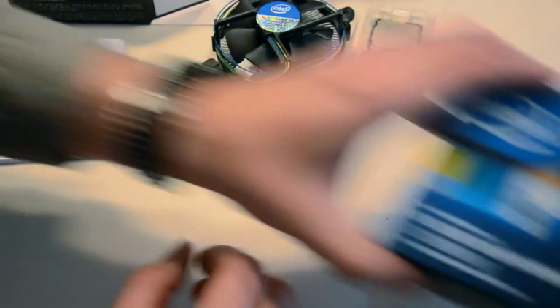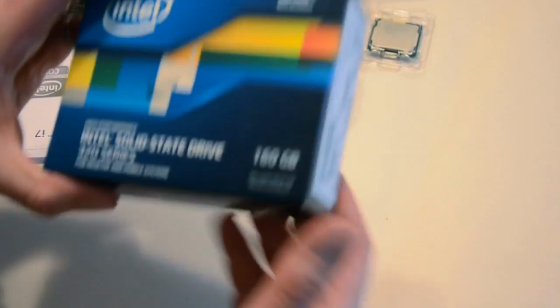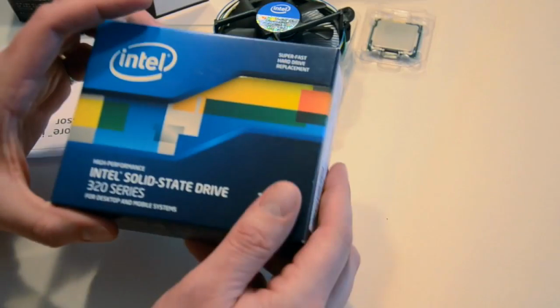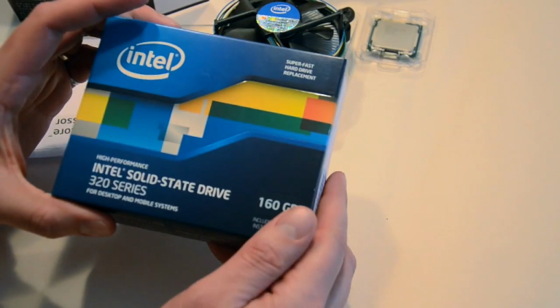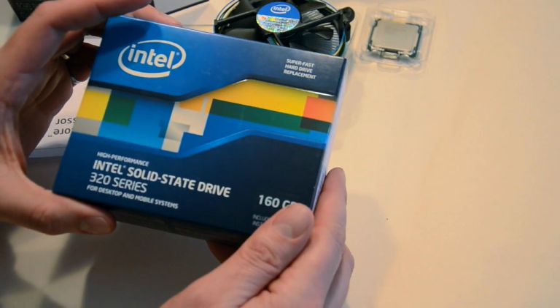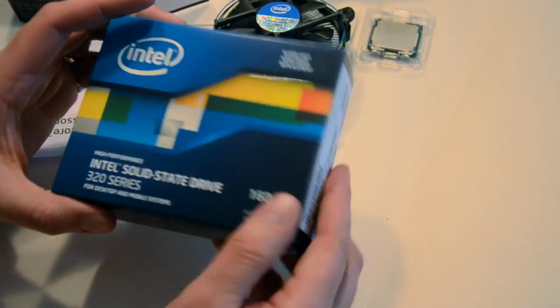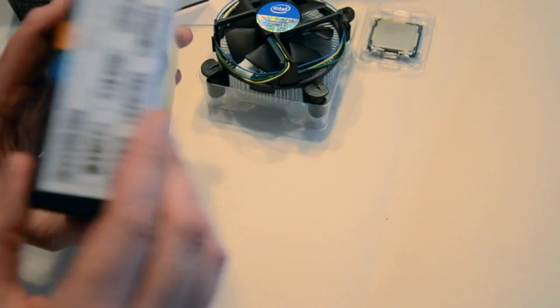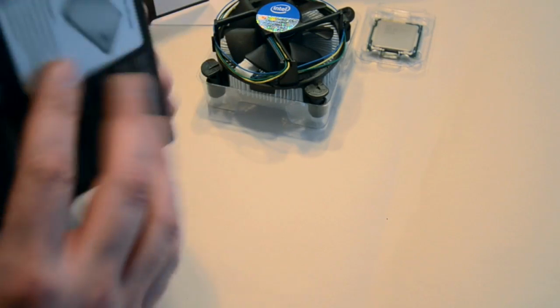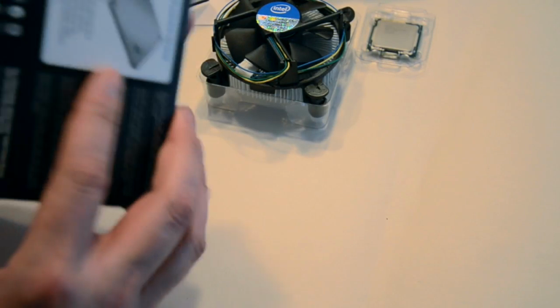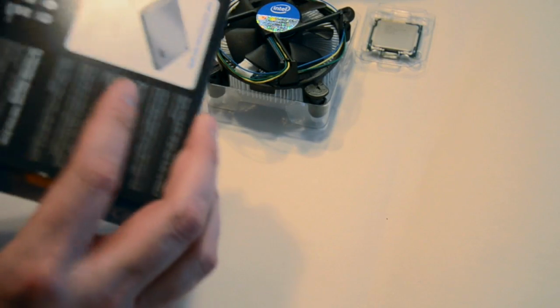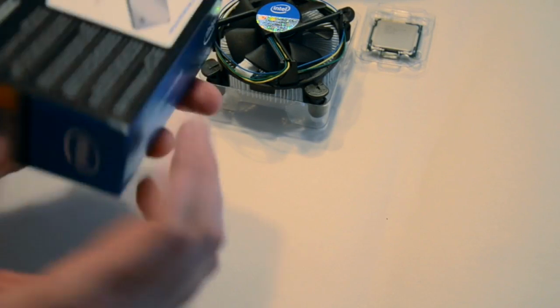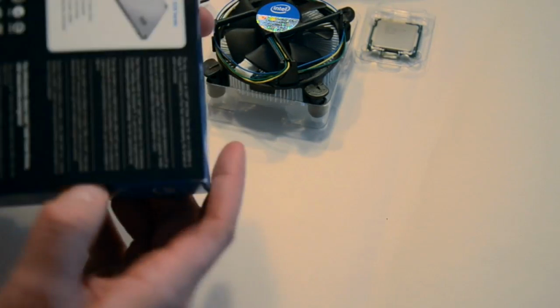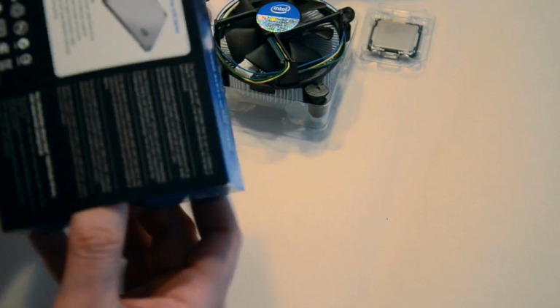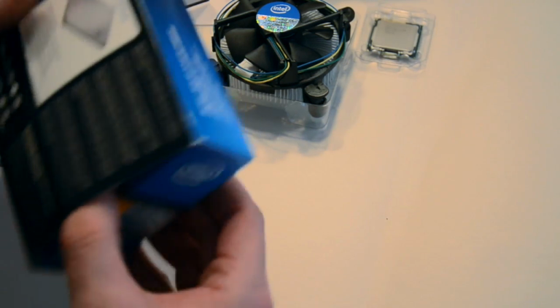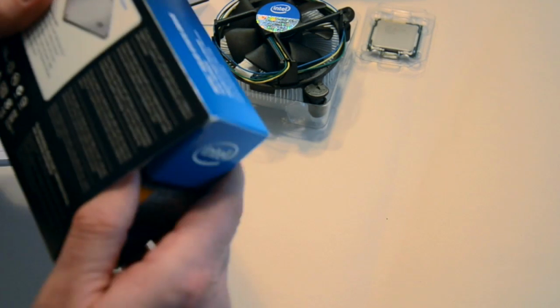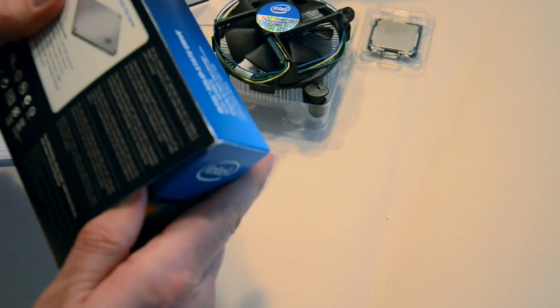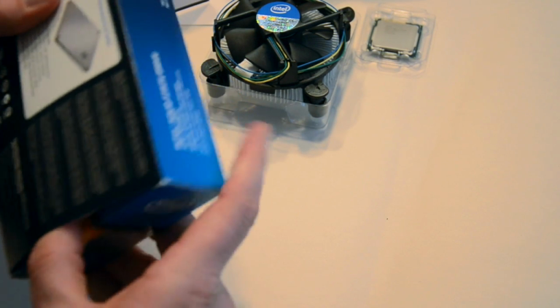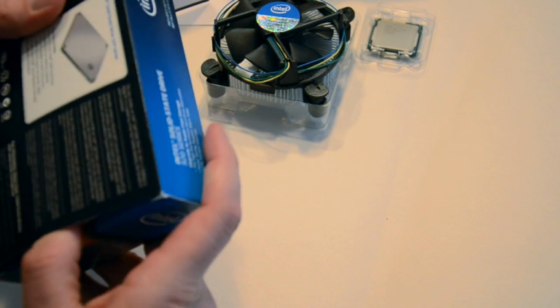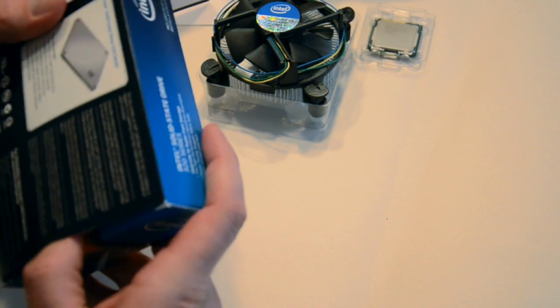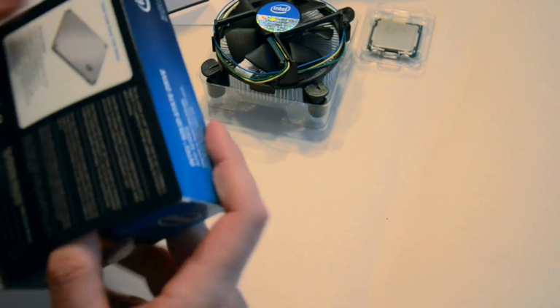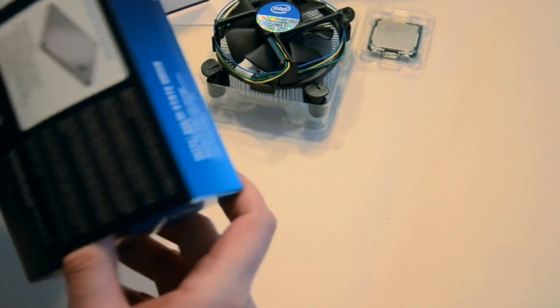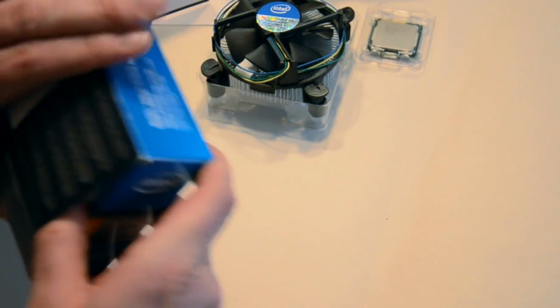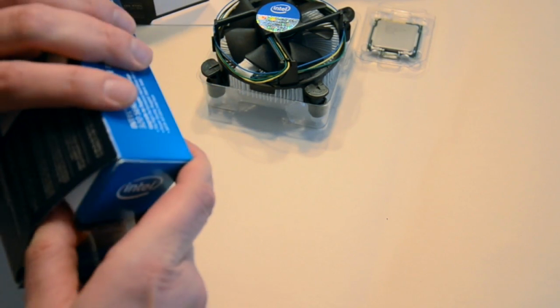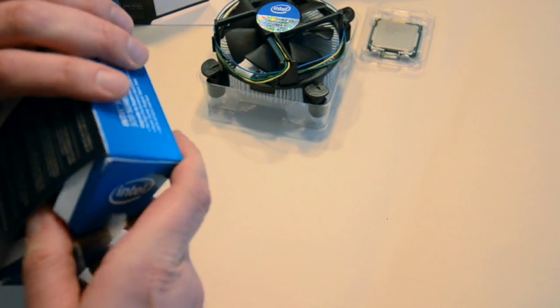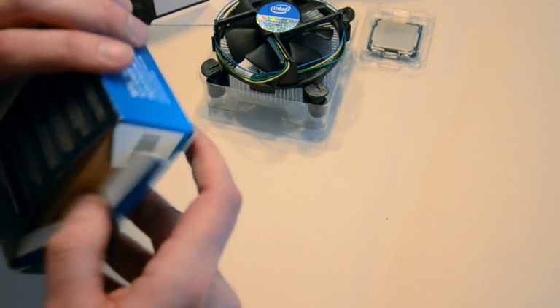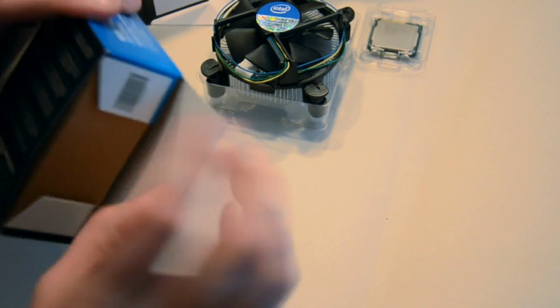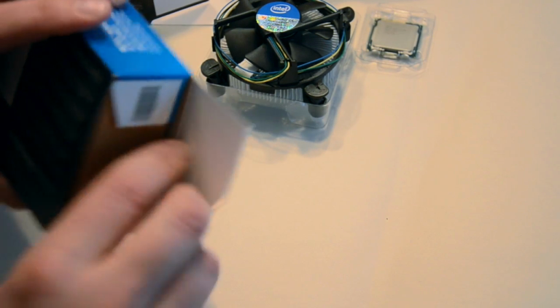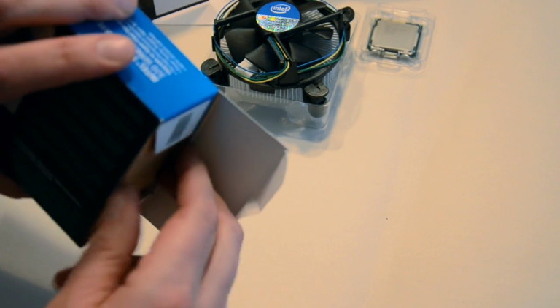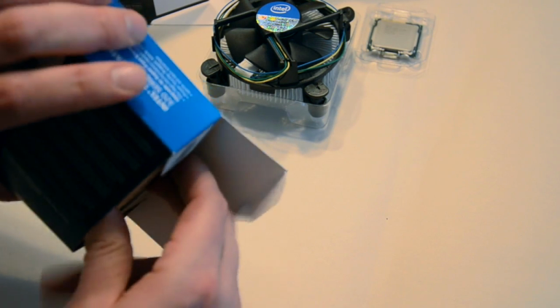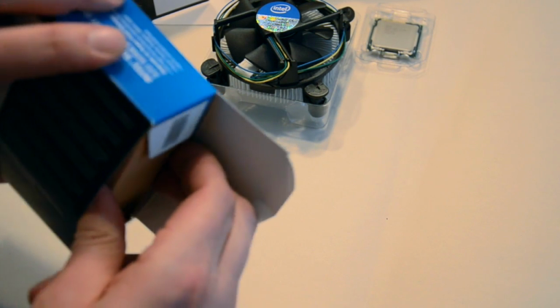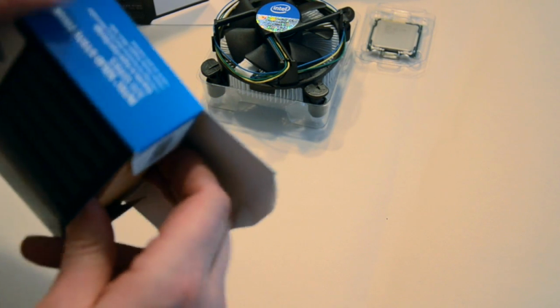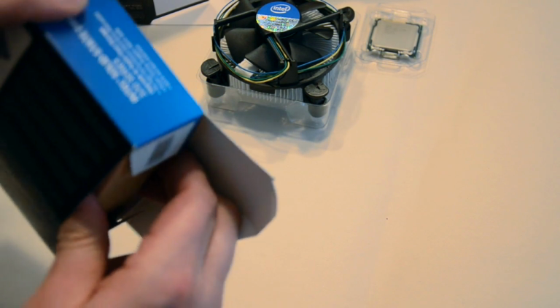Let's have a look at the SSD drive. This is a 320 series — this is not the latest; the 510 is the latest series. But this should be more than fast enough.